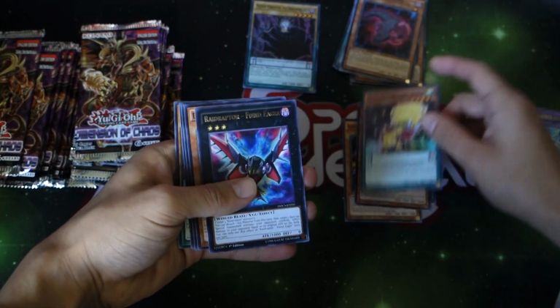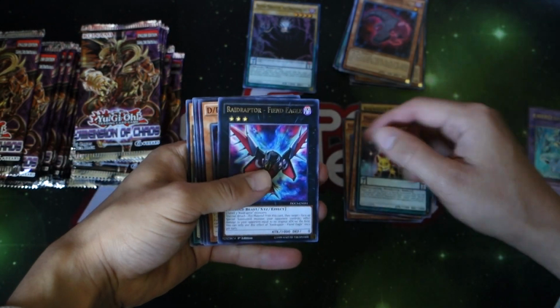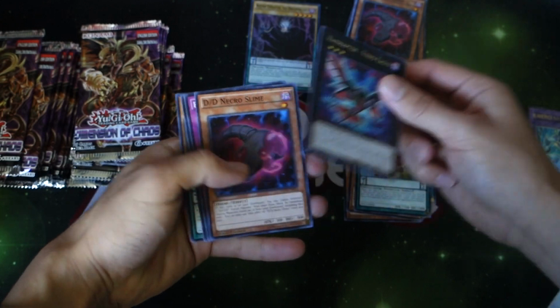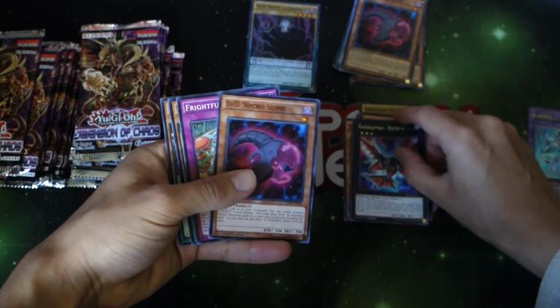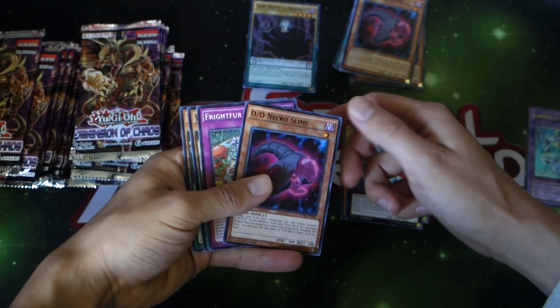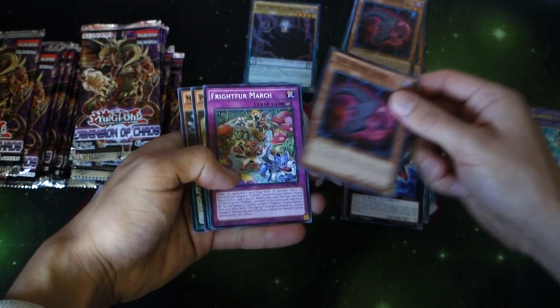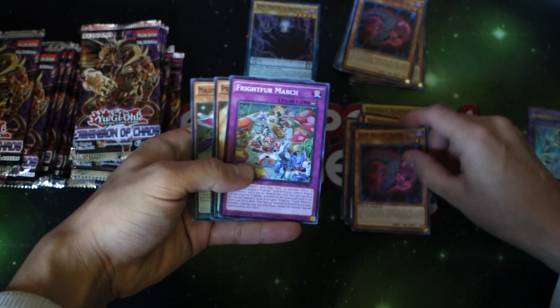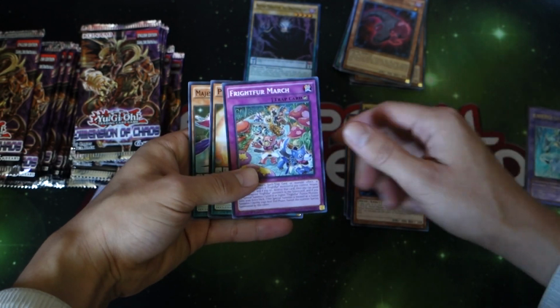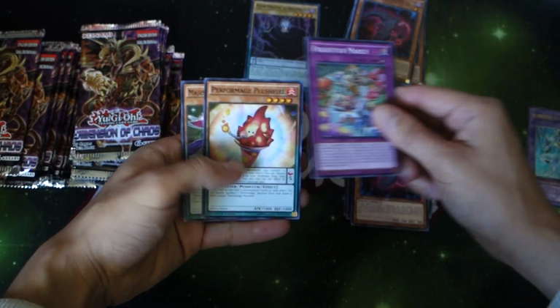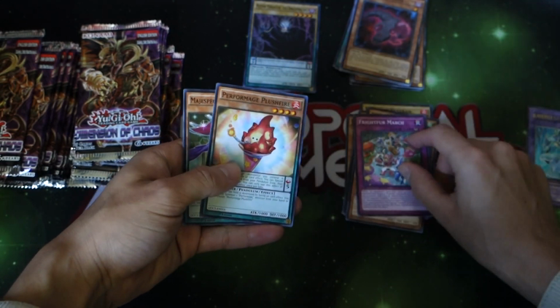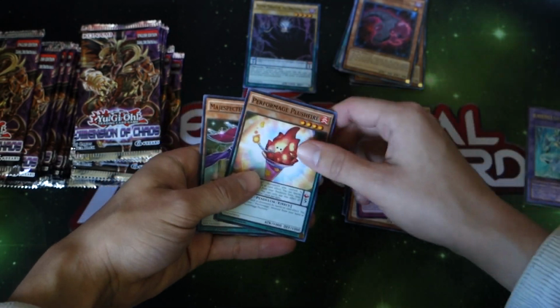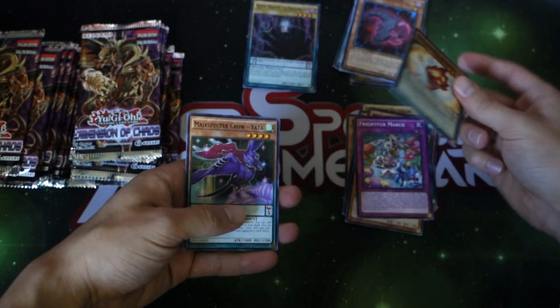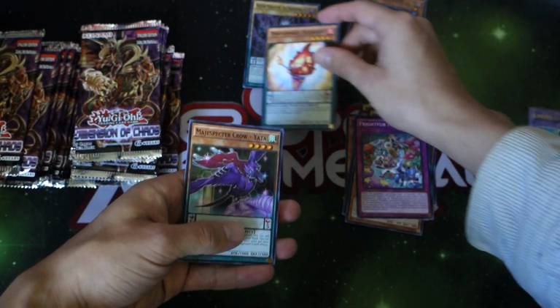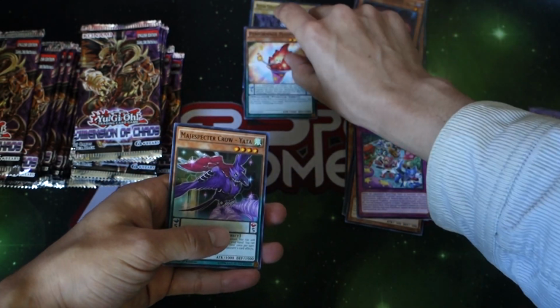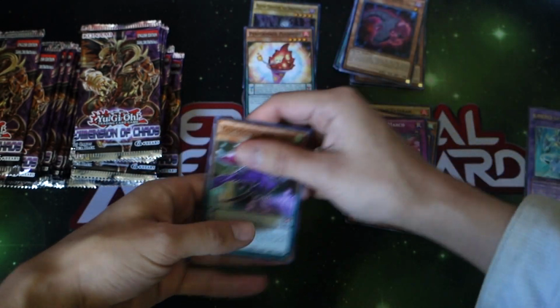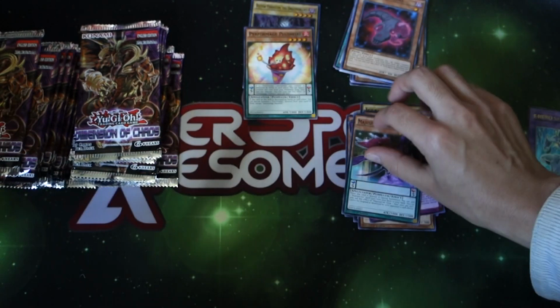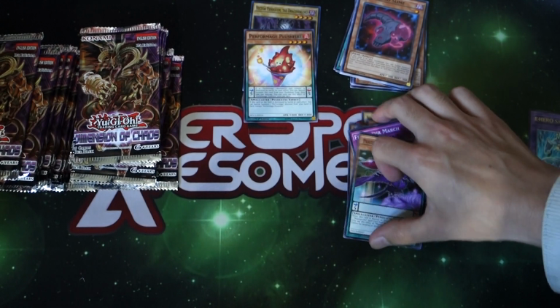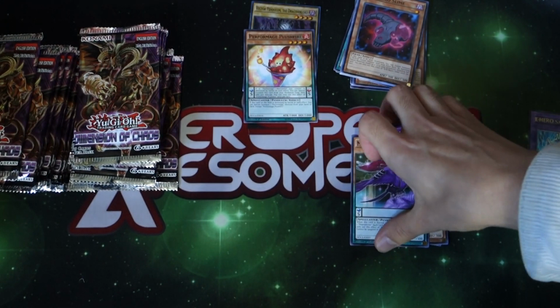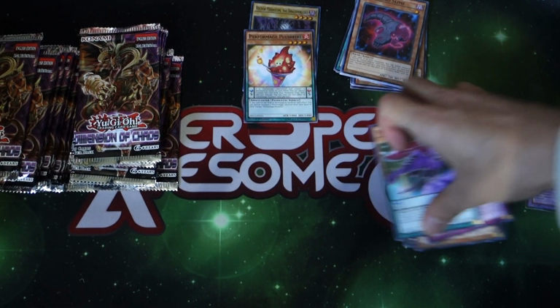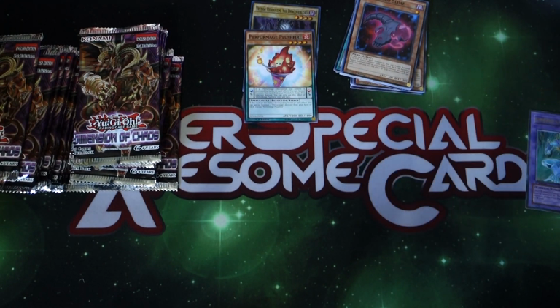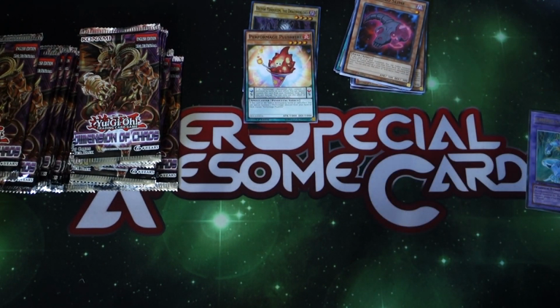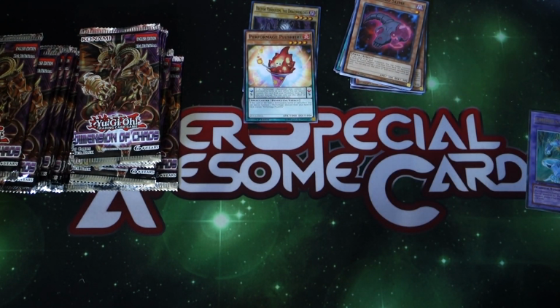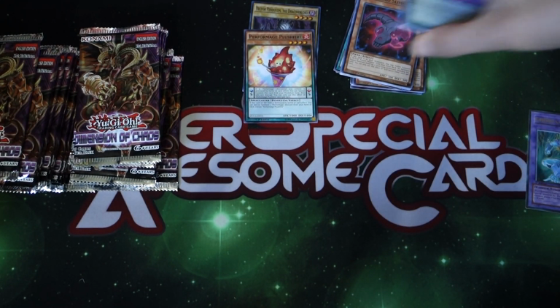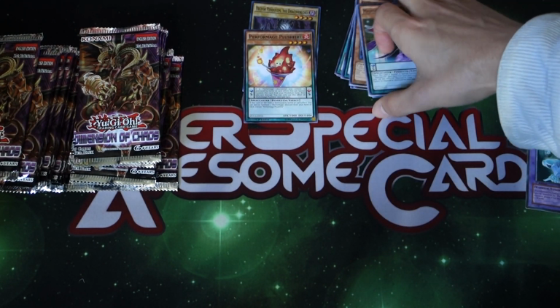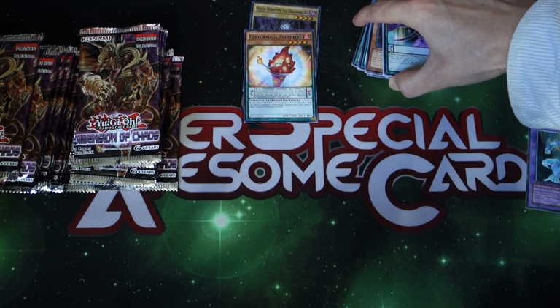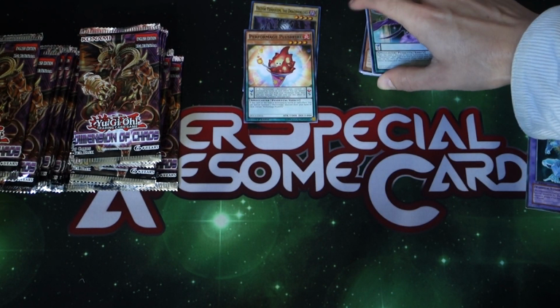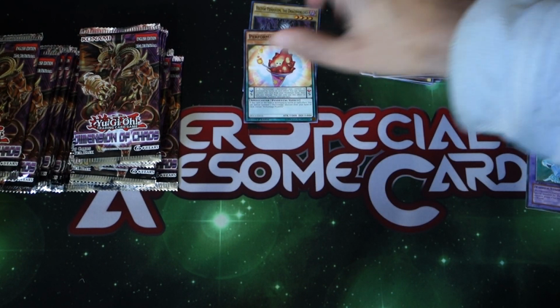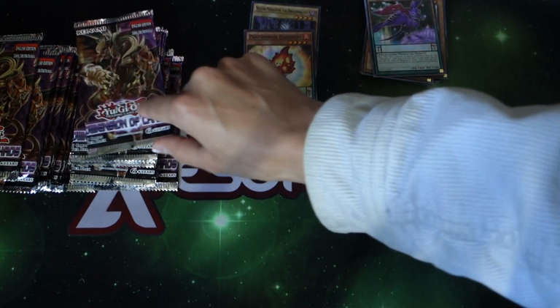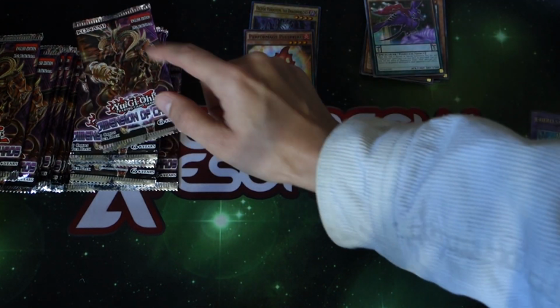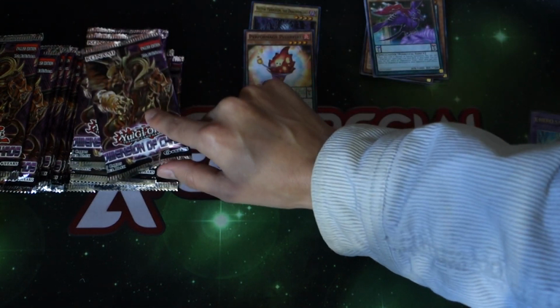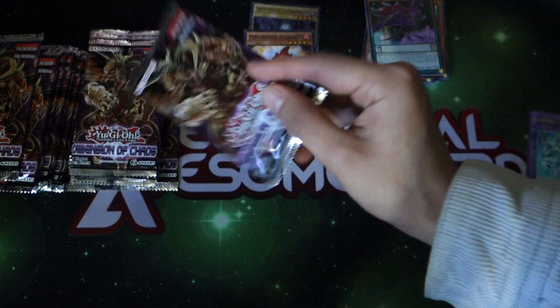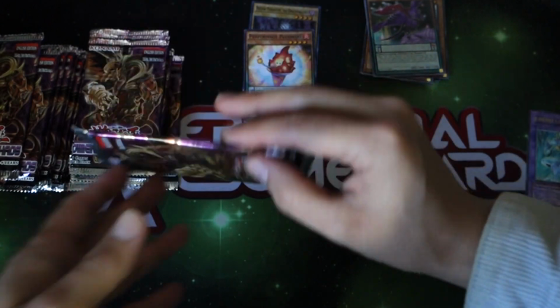We got the Fox, Raid Raptors — man, I remember when that deck was getting a lot of hype. Plush Fire, that's a great common. I'm going to set that one aside because most people that play are going to be playing multiple copies anyway, so it's a pretty decent little common card.